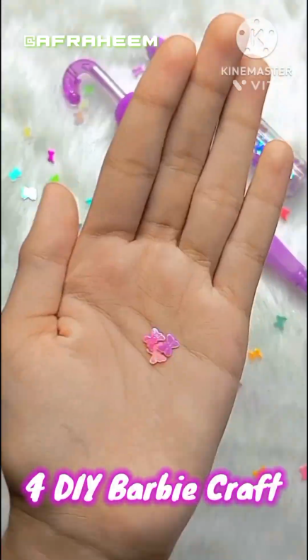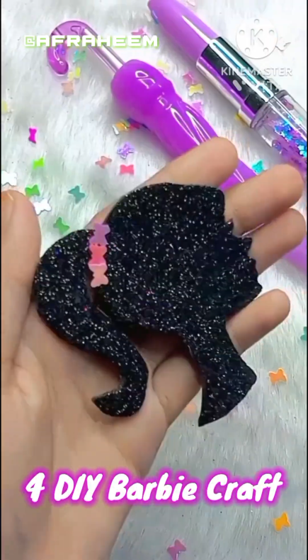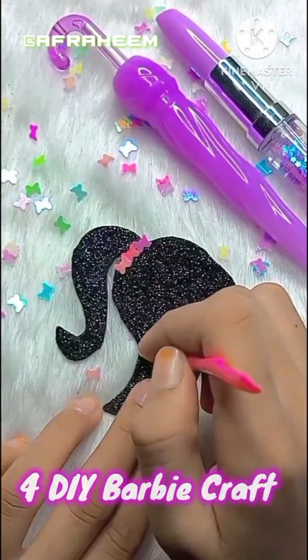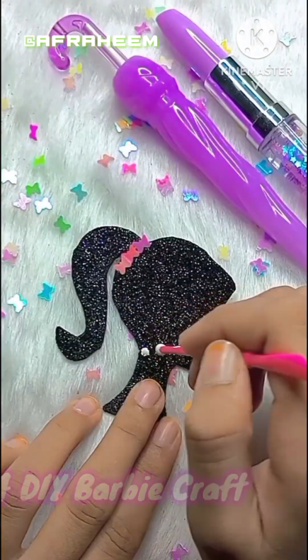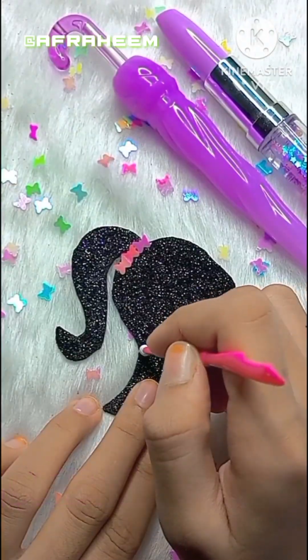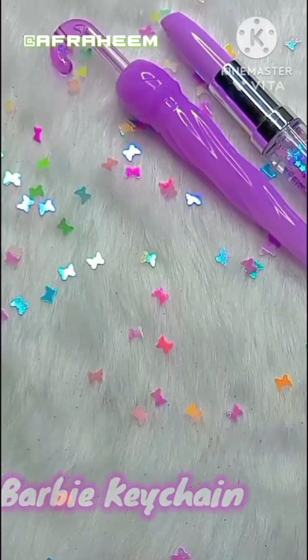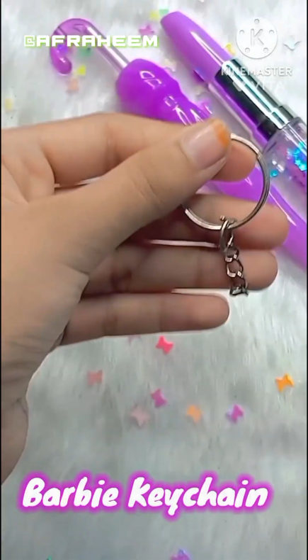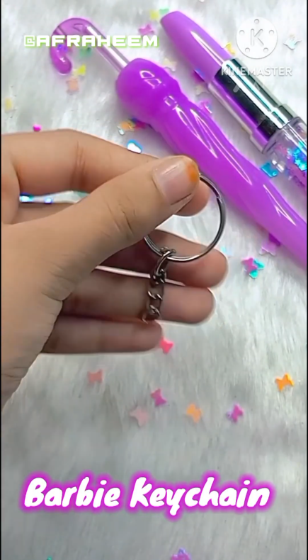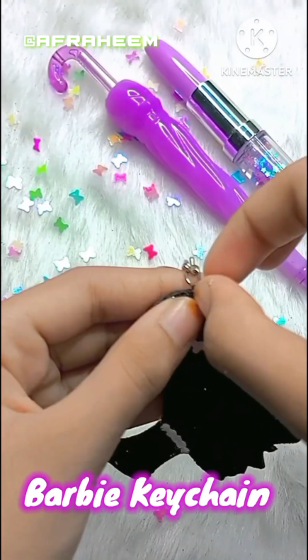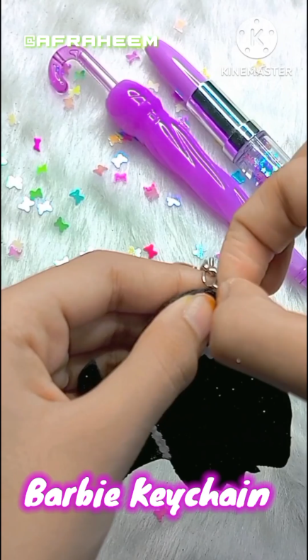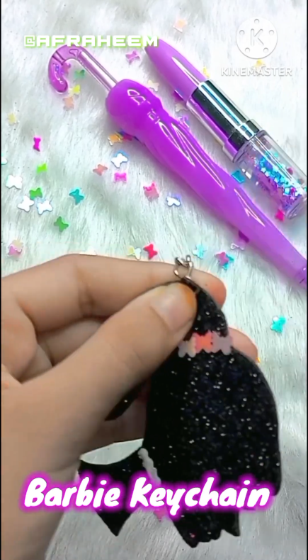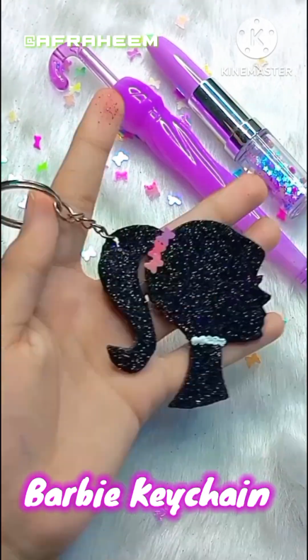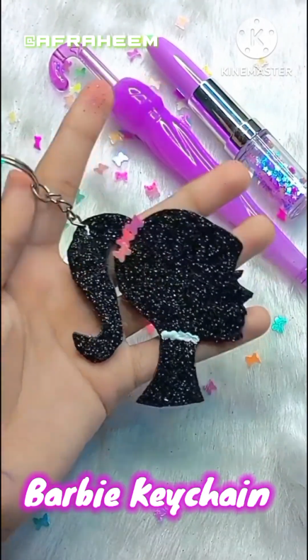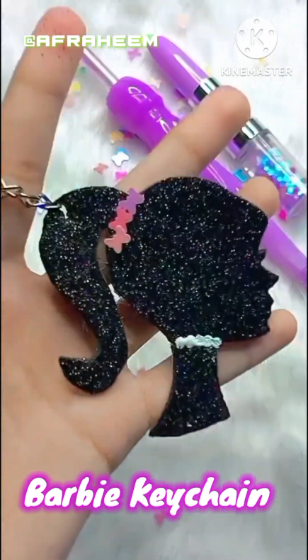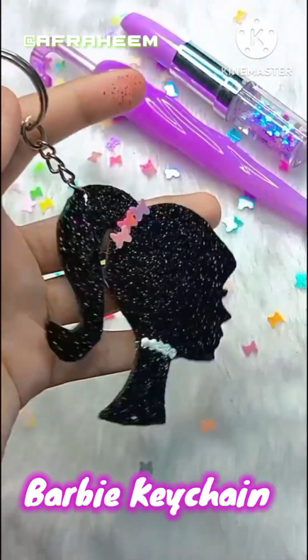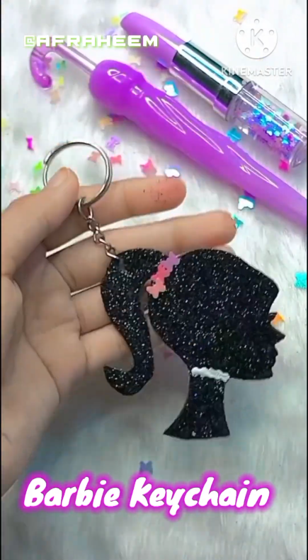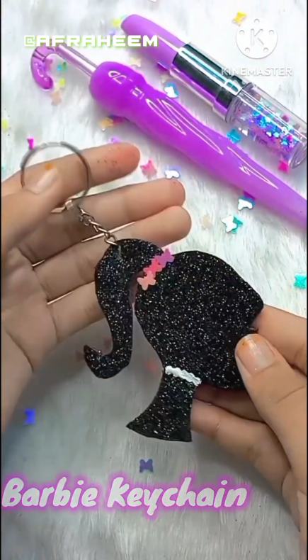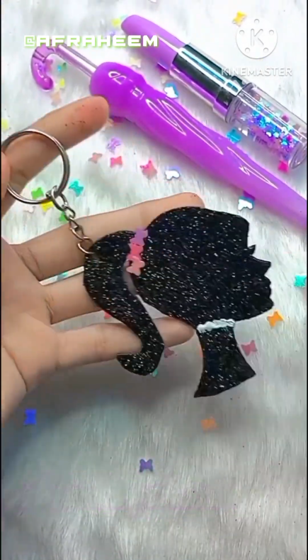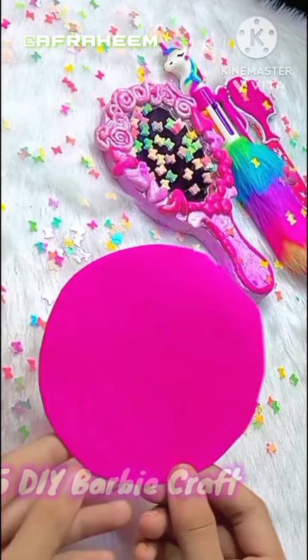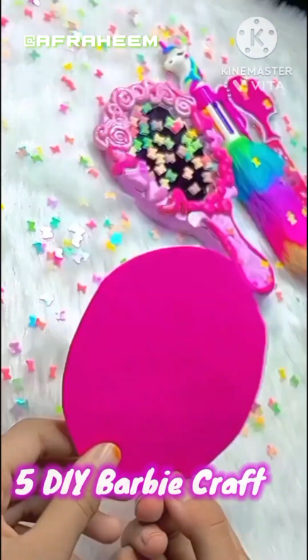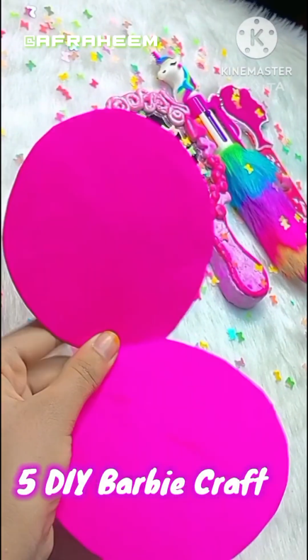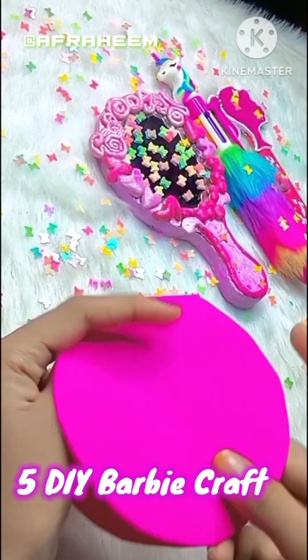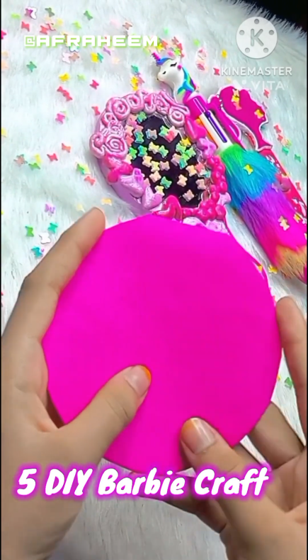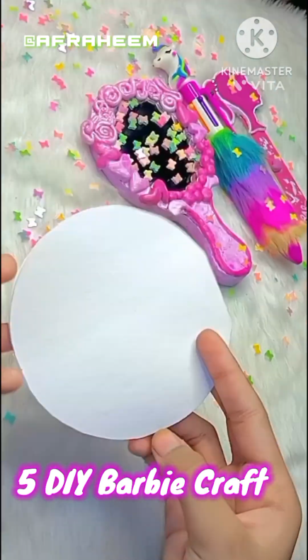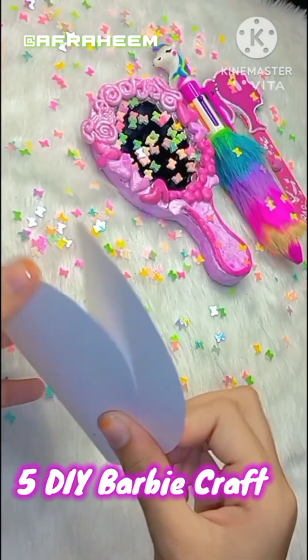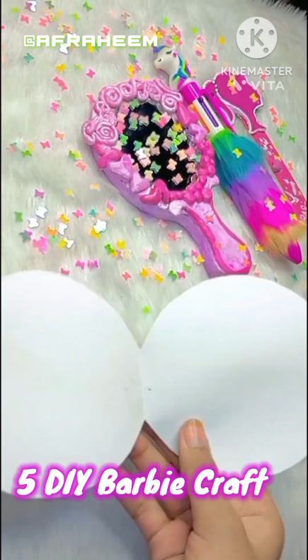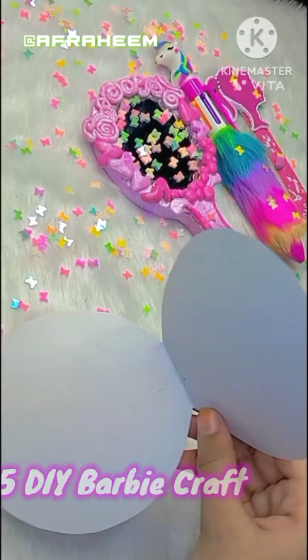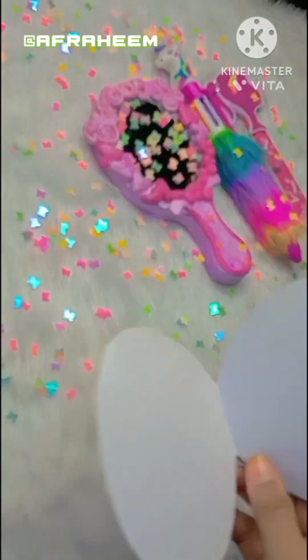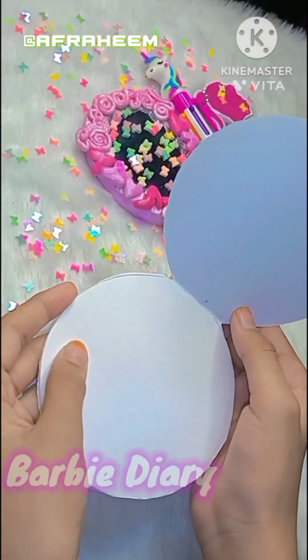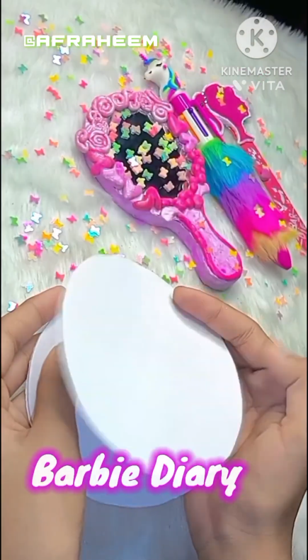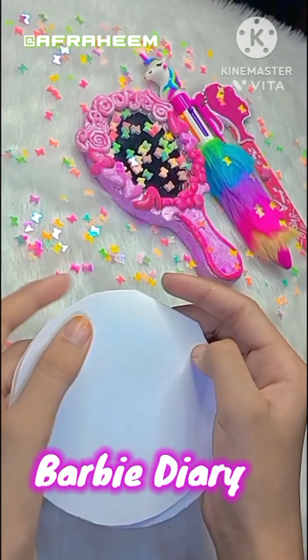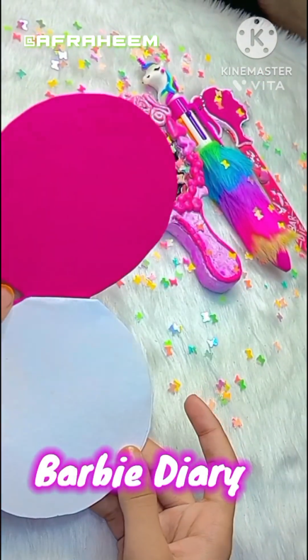In the fourth DIY, I made this Barbie chain with the help of a glitter sheet. You can also do it in pink, but I used a black glitter sheet to make this one.